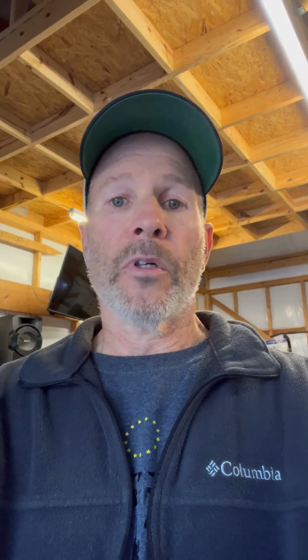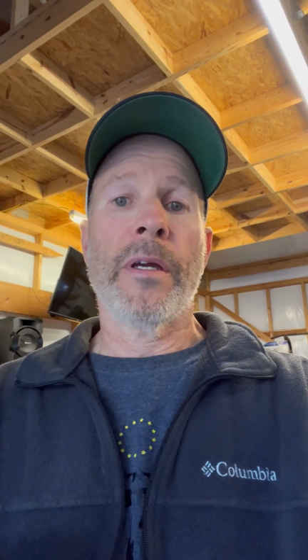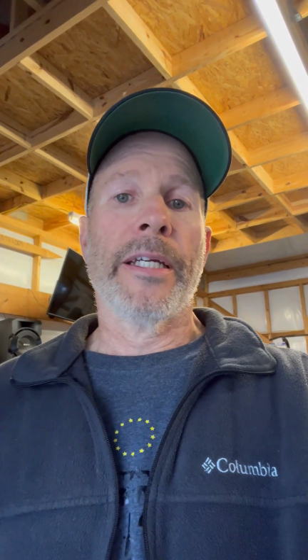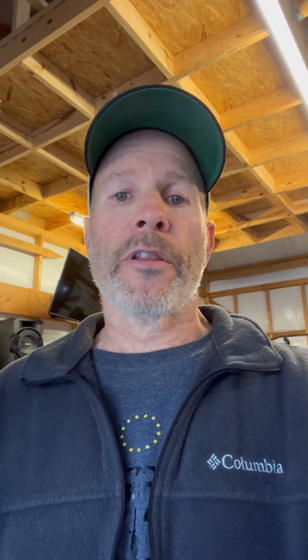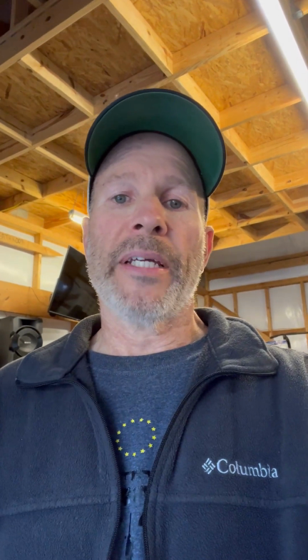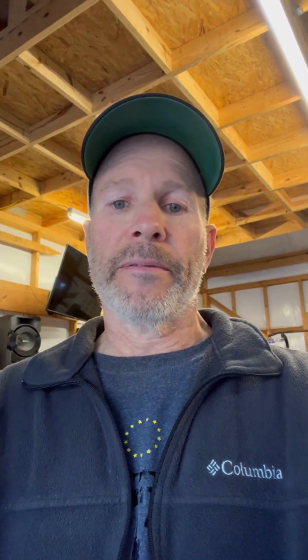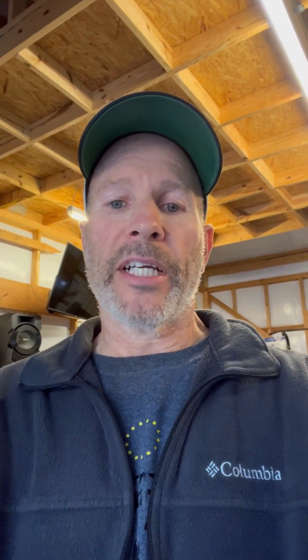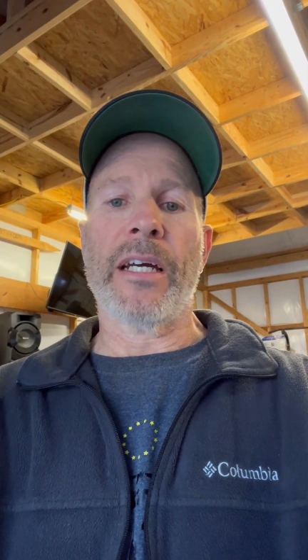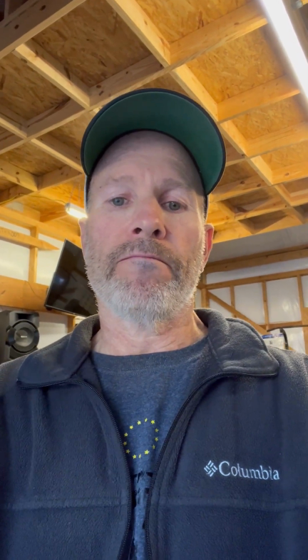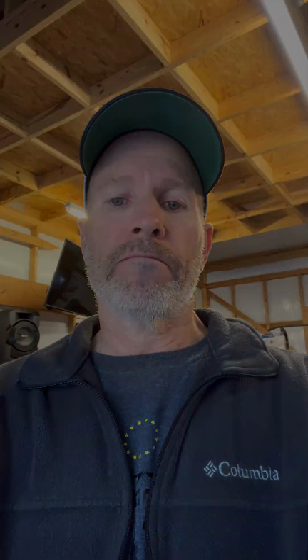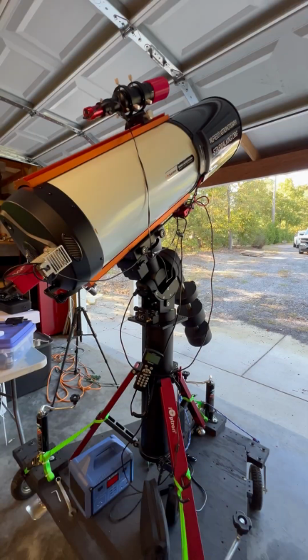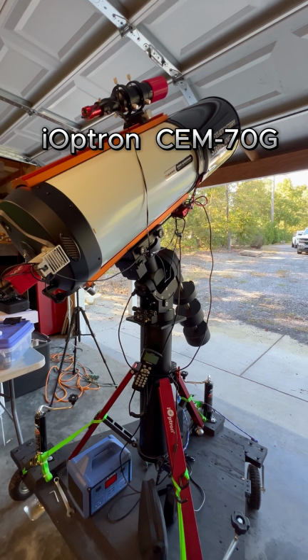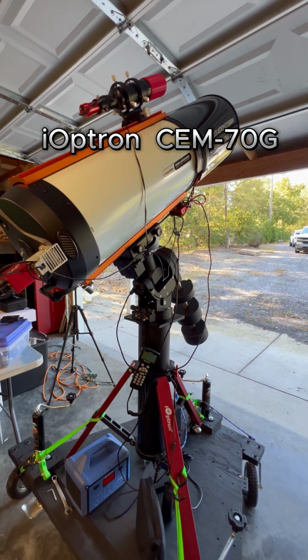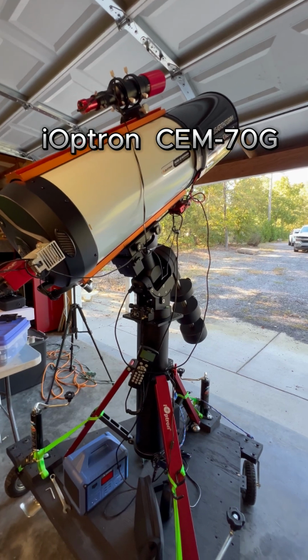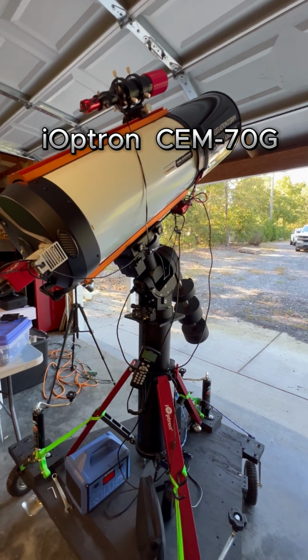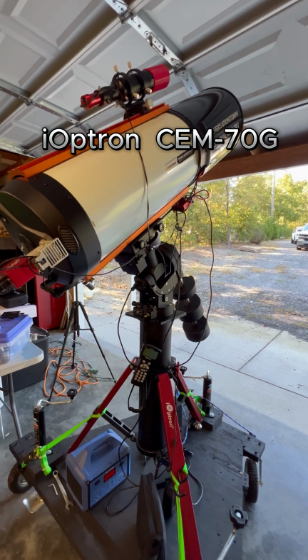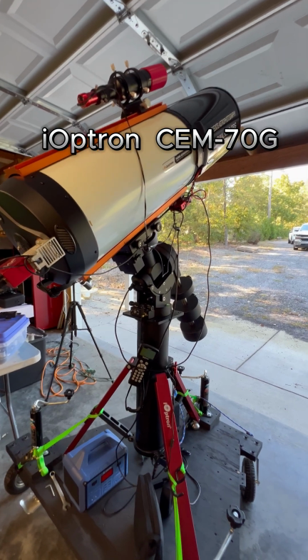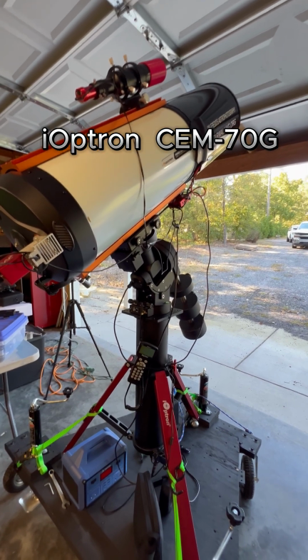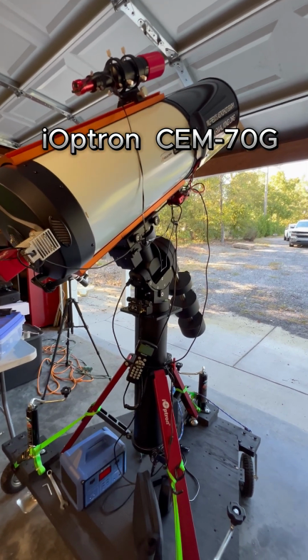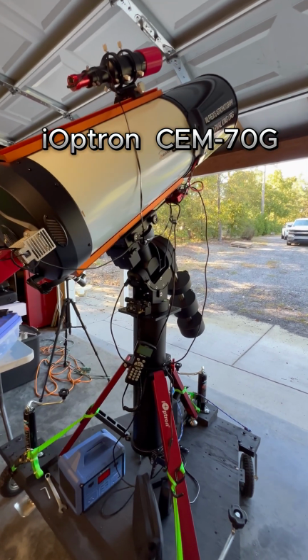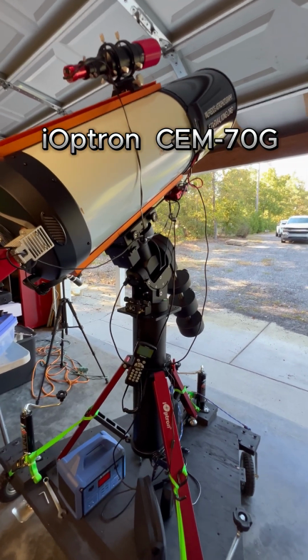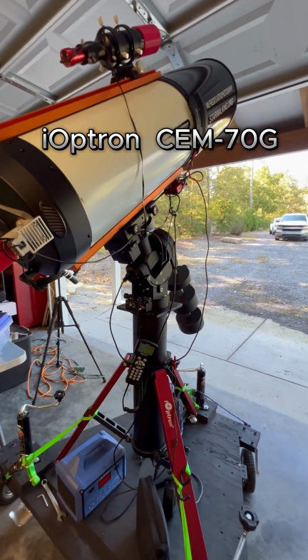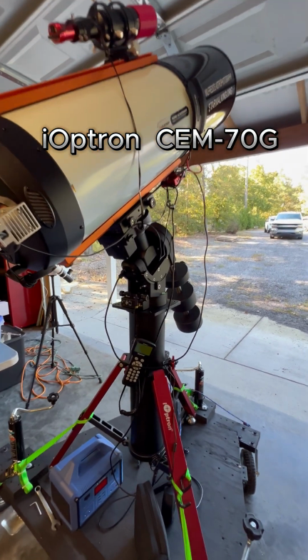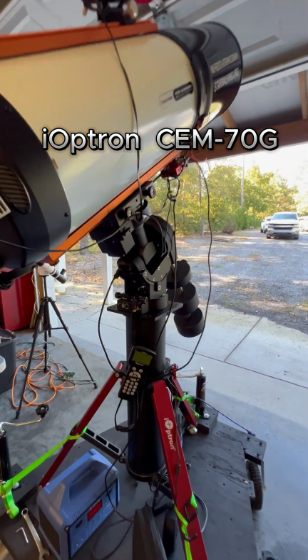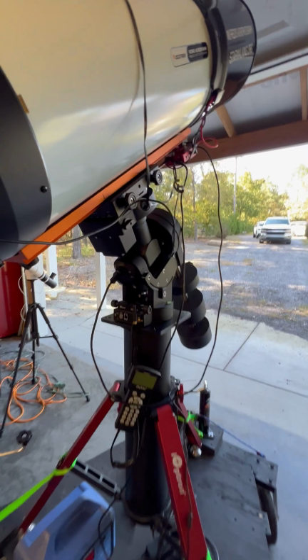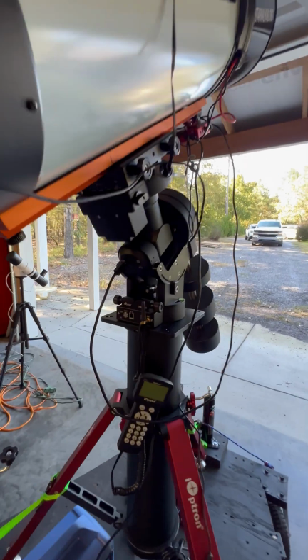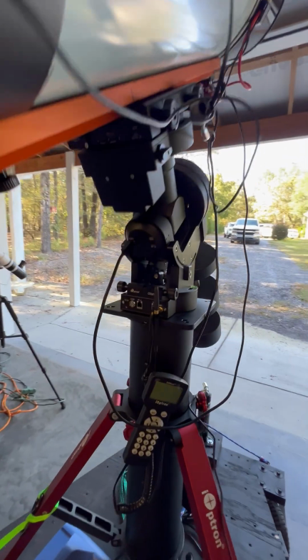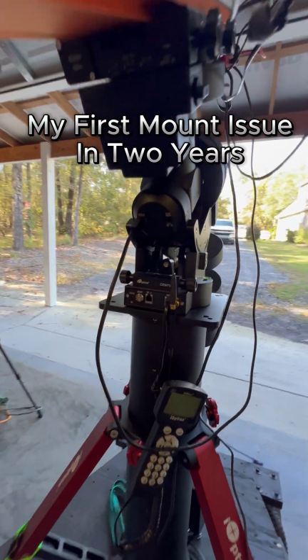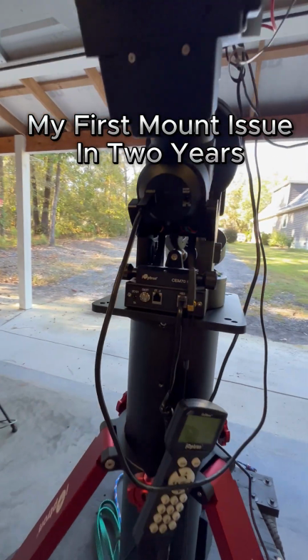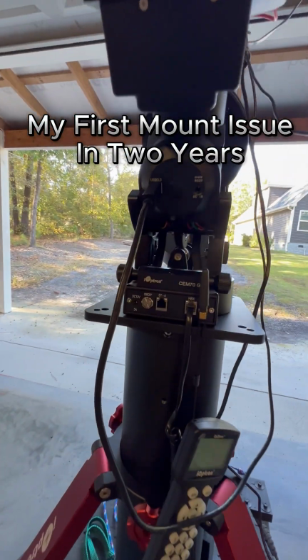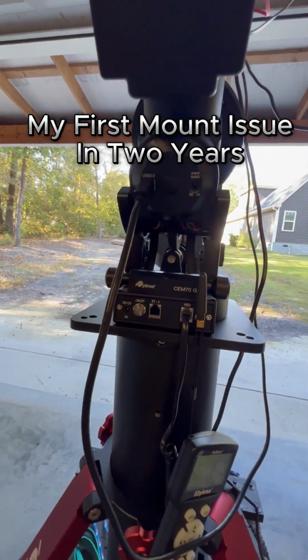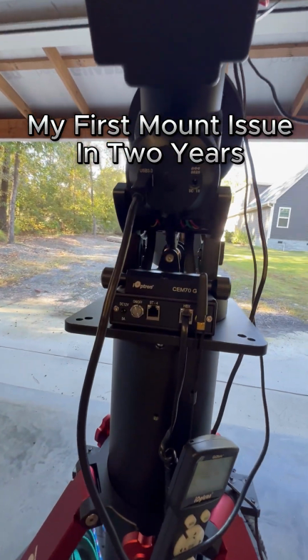Well, here's another update. Check this out. So for the last few days I've been trying to troubleshoot the big rig here, the iOptron CEM70.